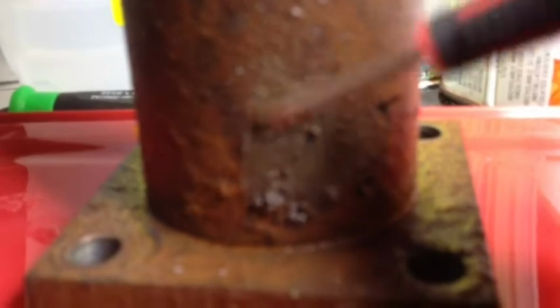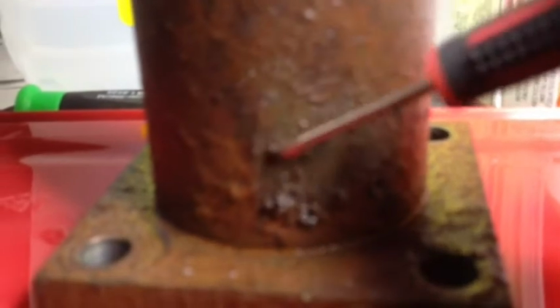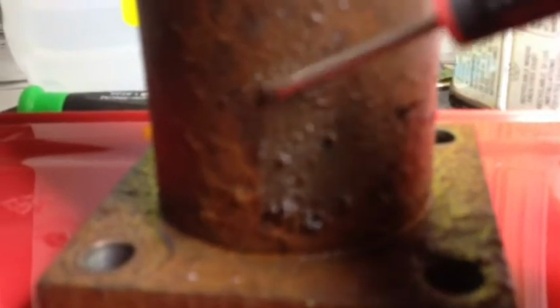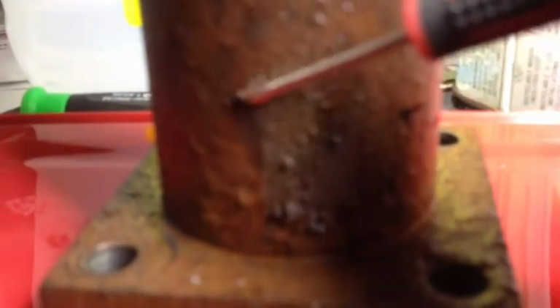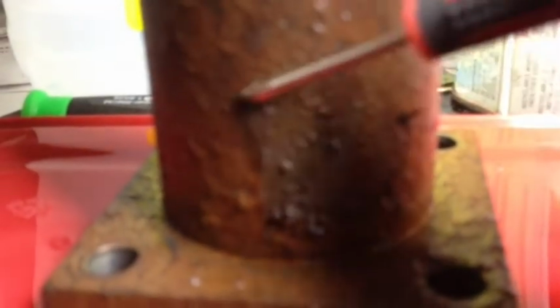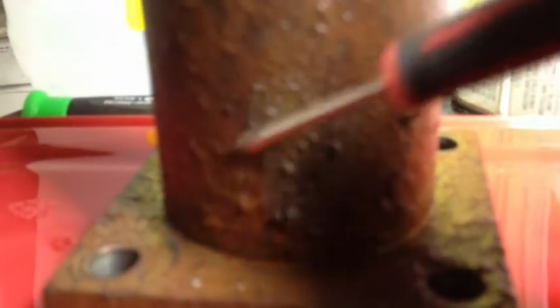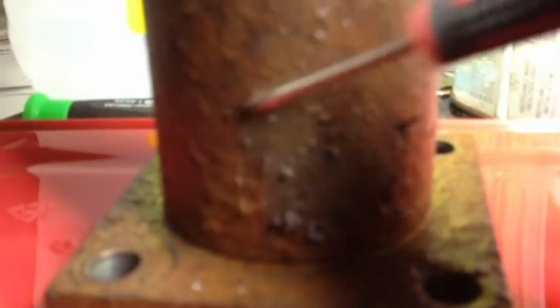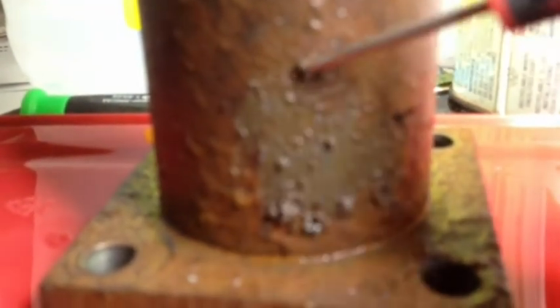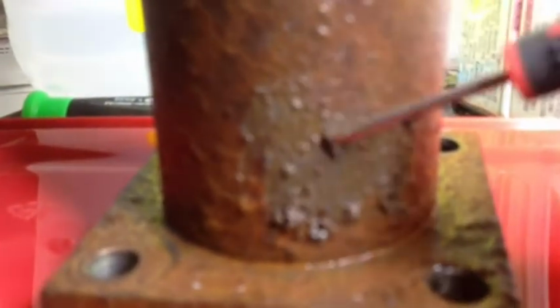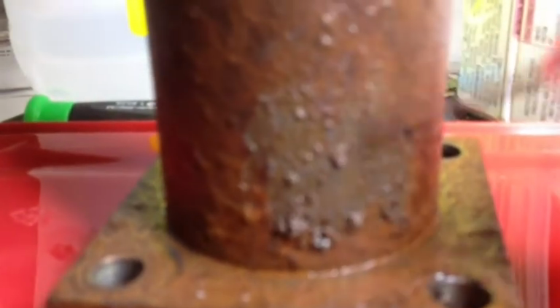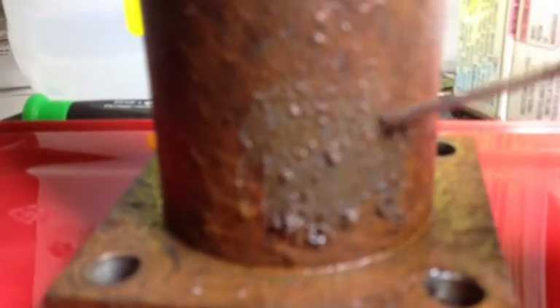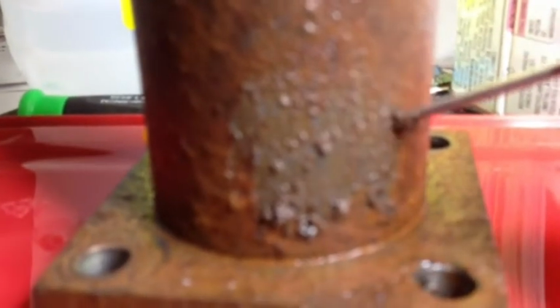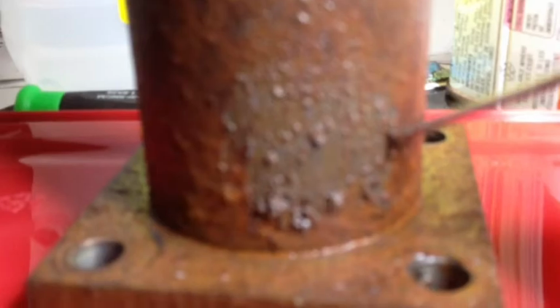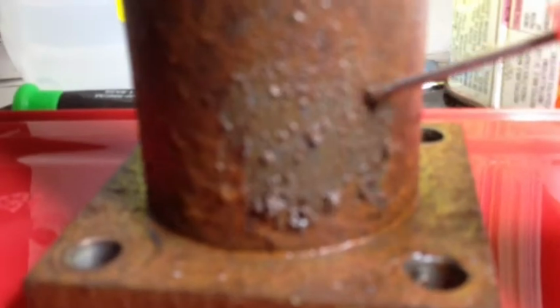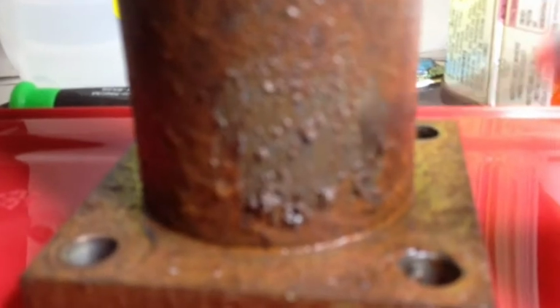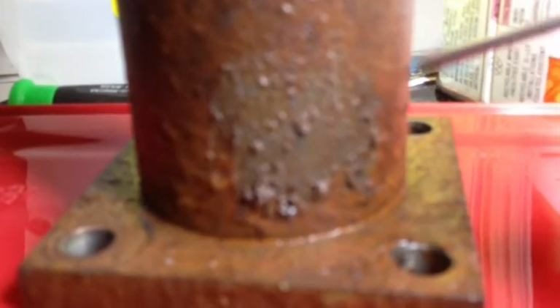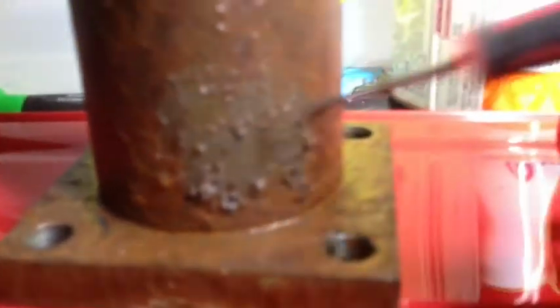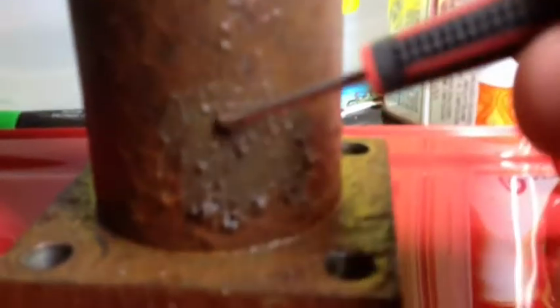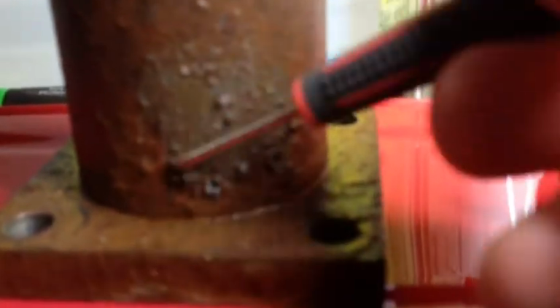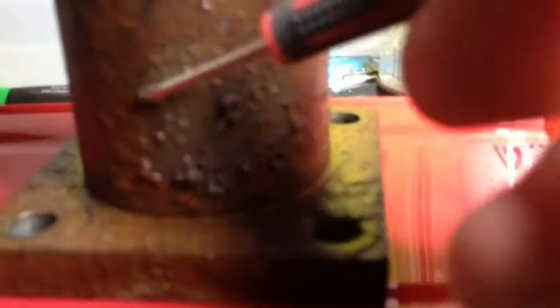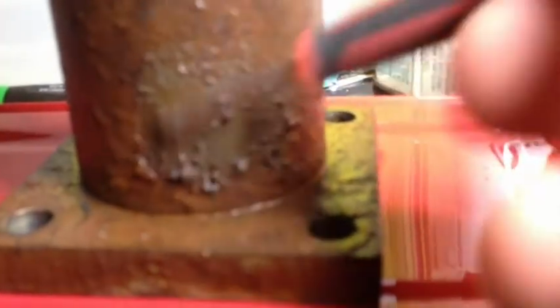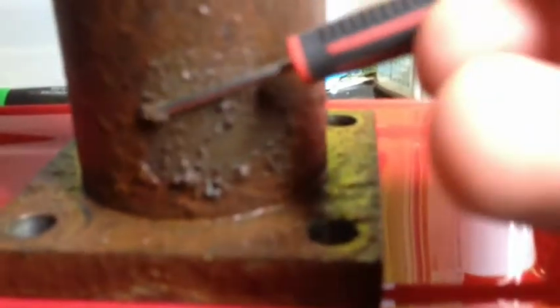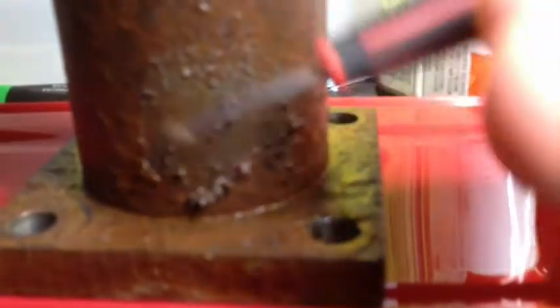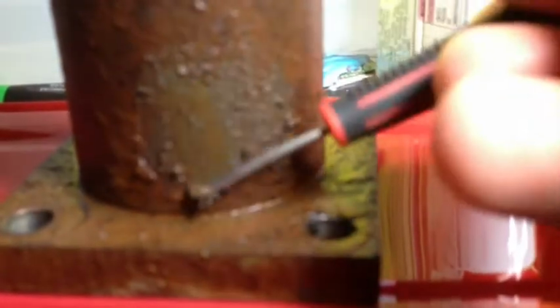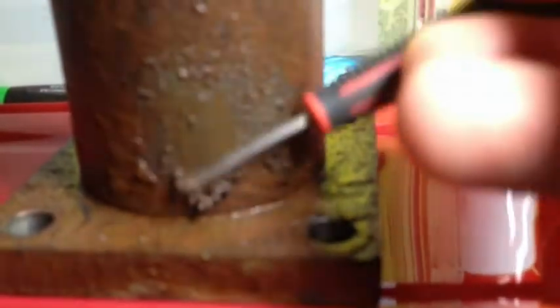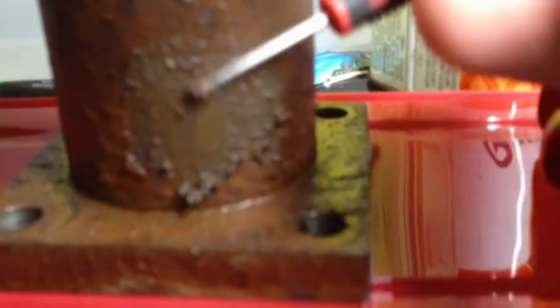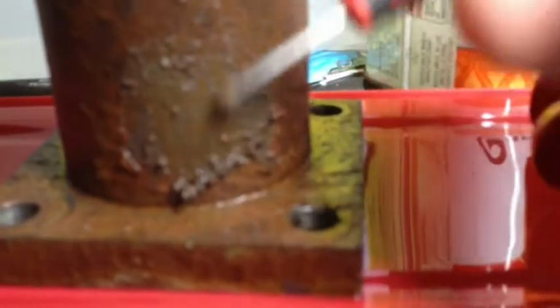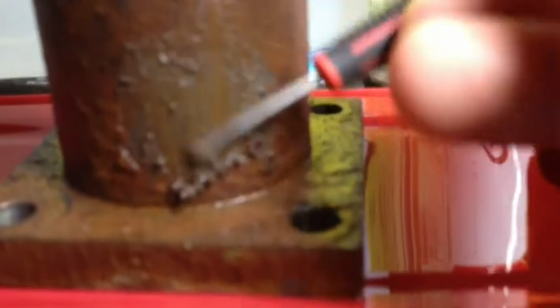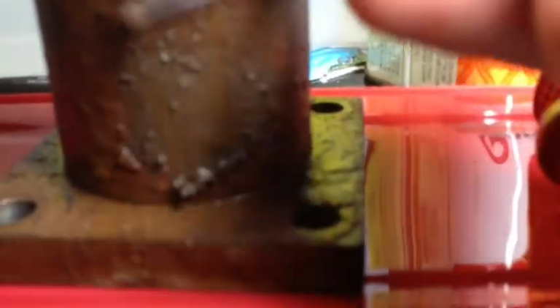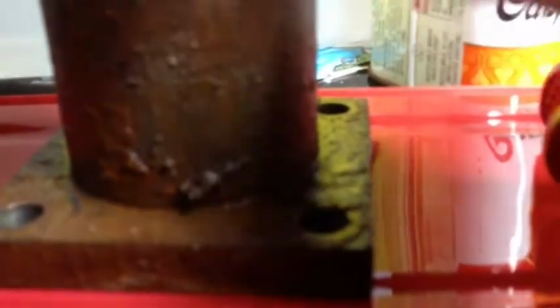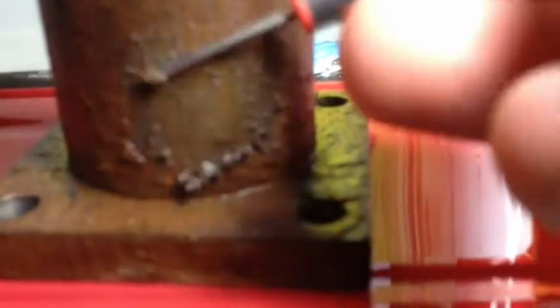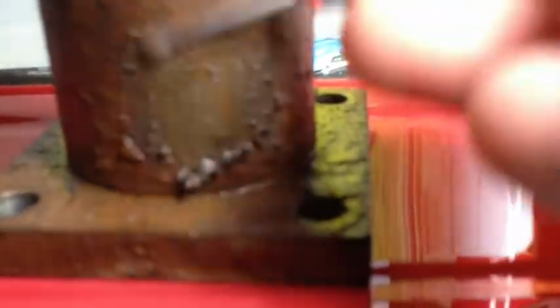The rust is just coming off amazingly — it's only been in there overnight. The rust is just peeling off. Wow, even better than I thought.